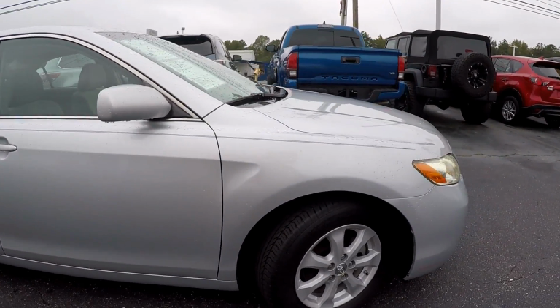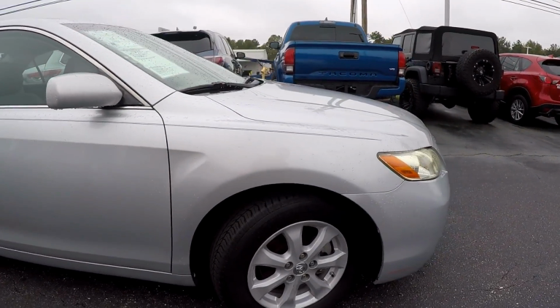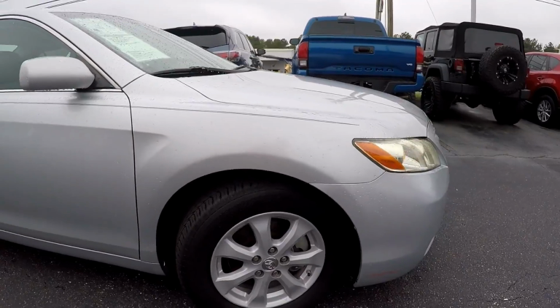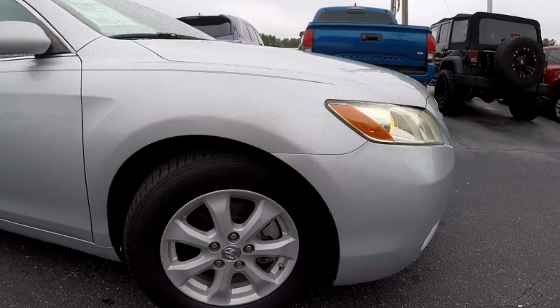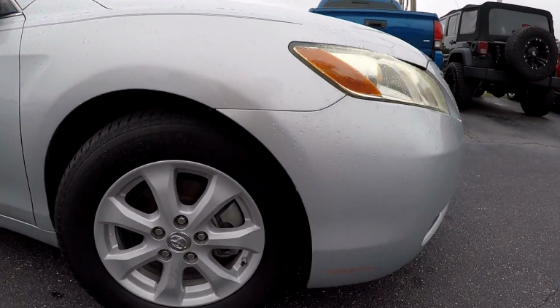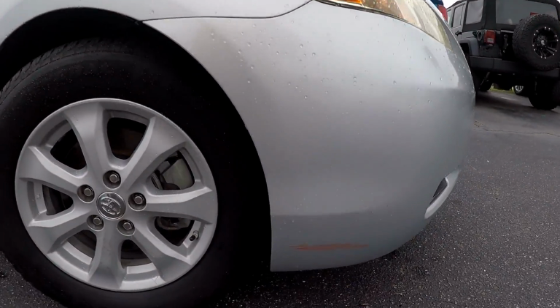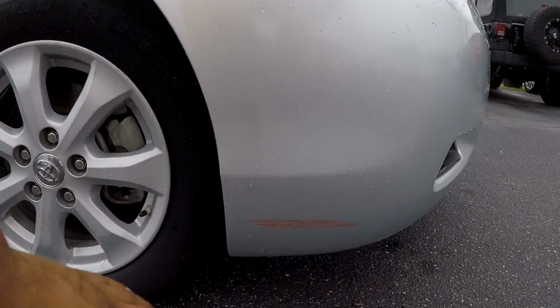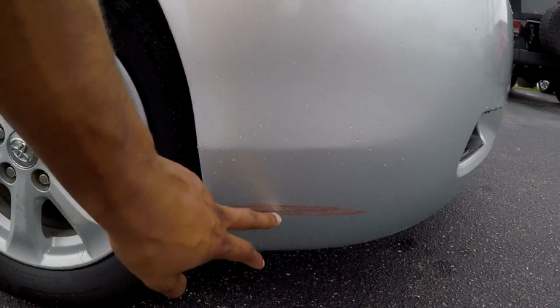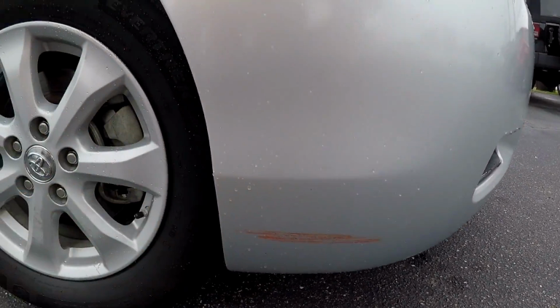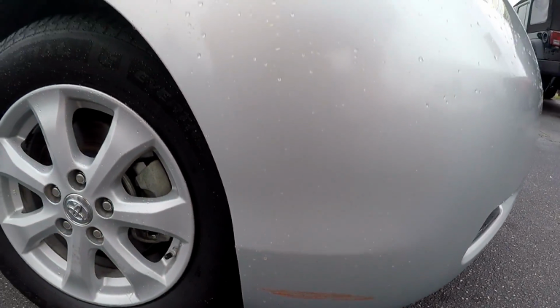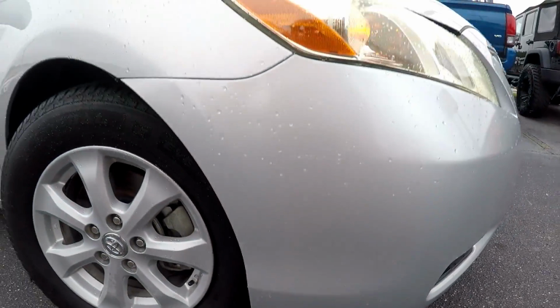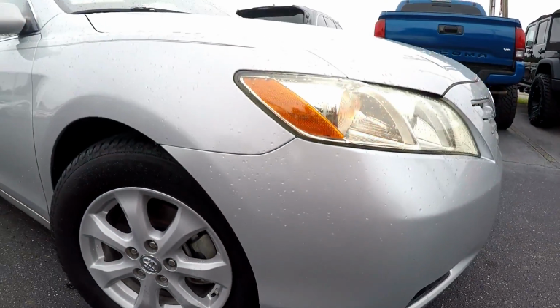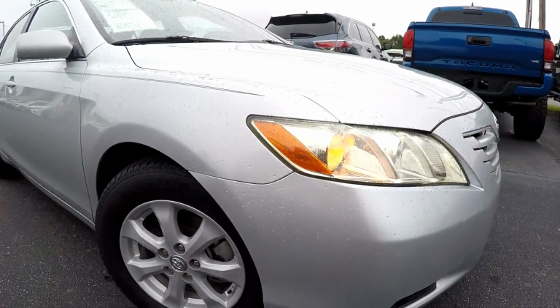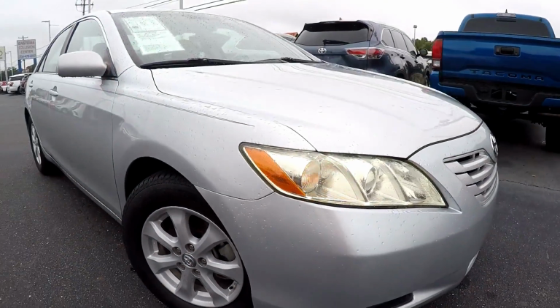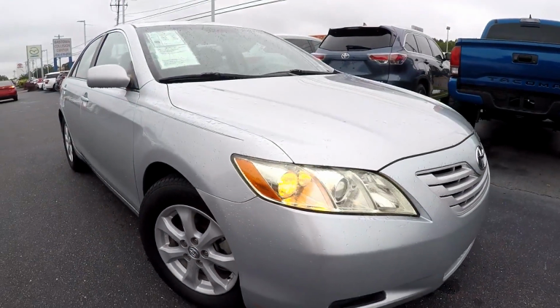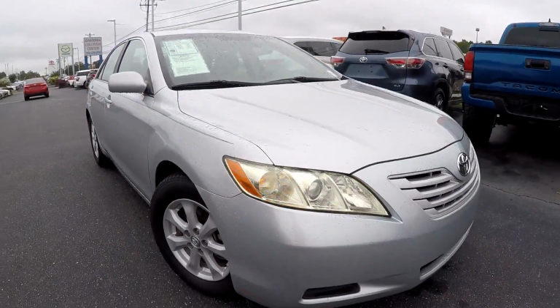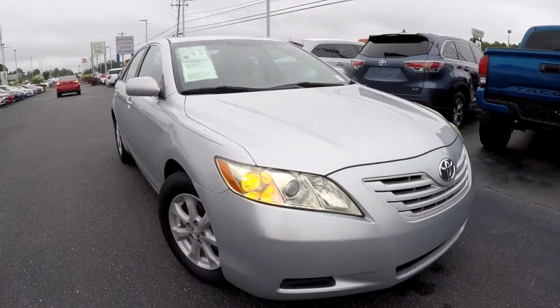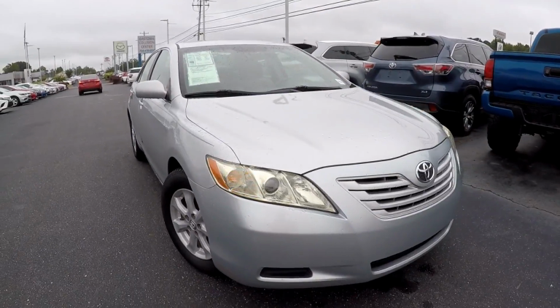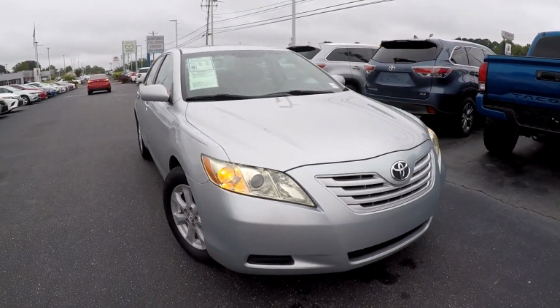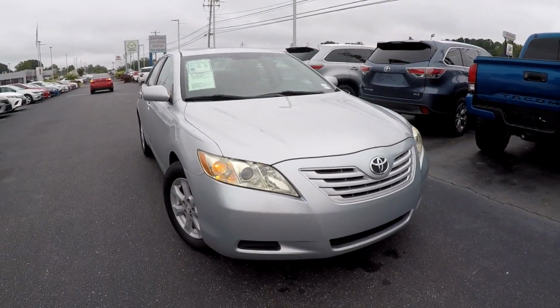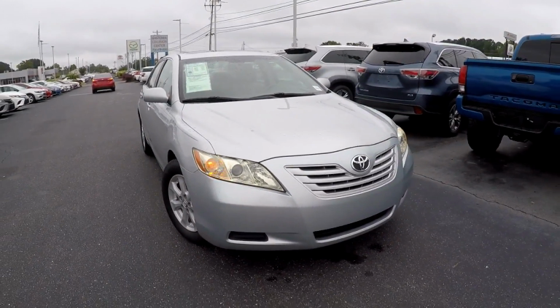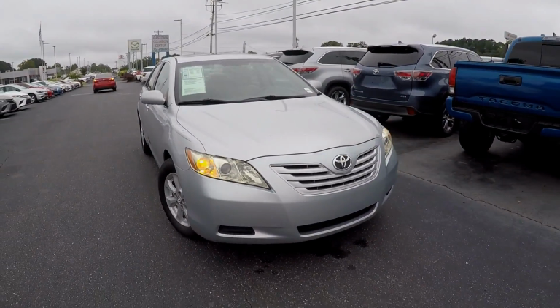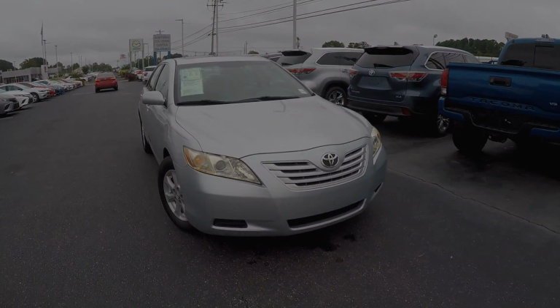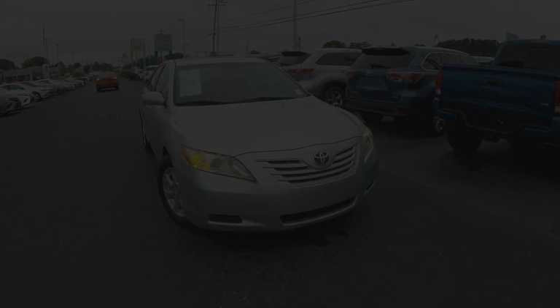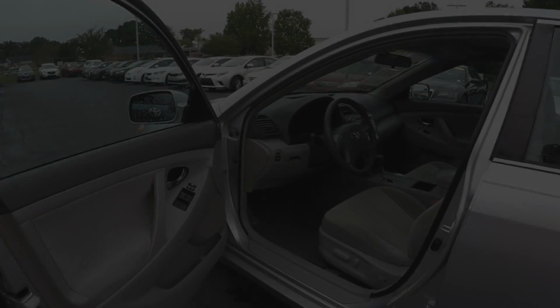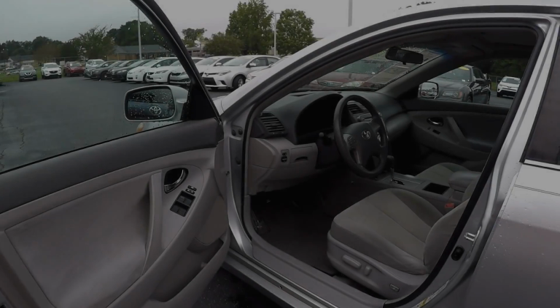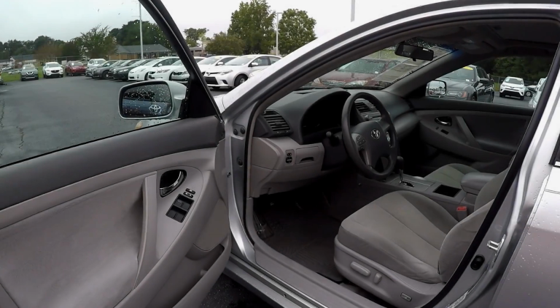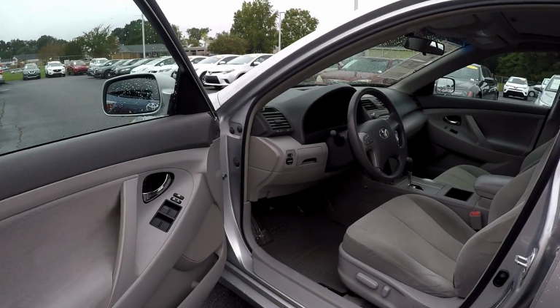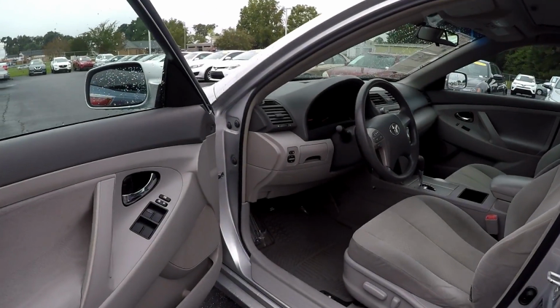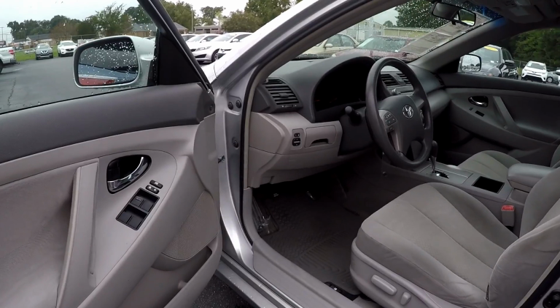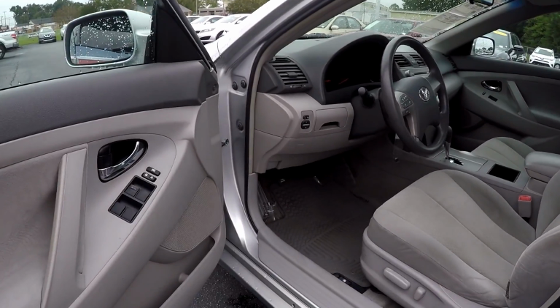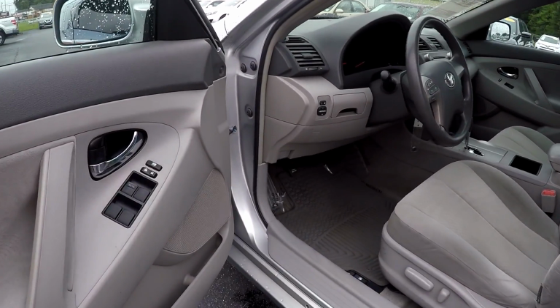Coming here to the front, you are going to see a red scuff here. Besides those spots, everything is going to be fine. Turning around to our driver side here.